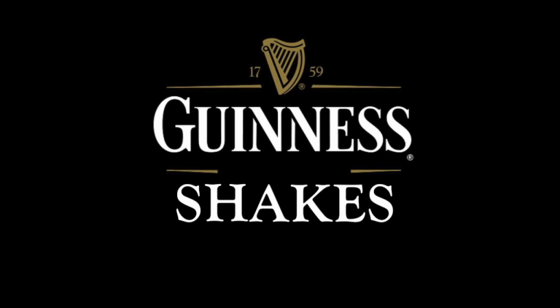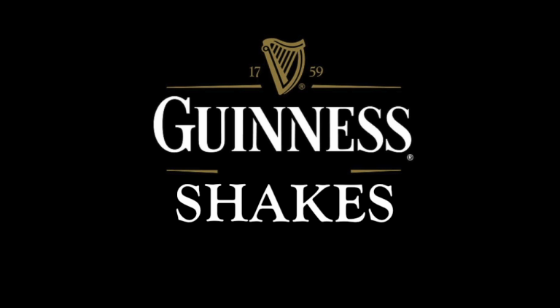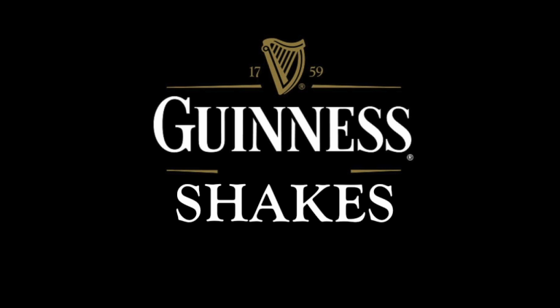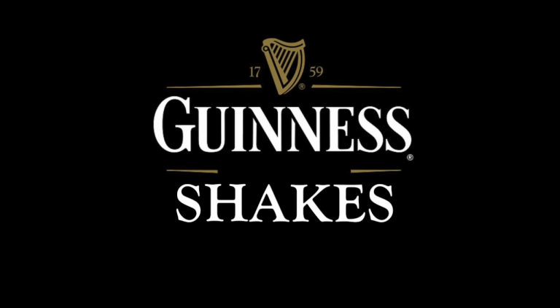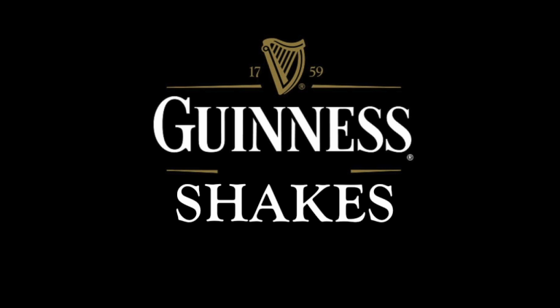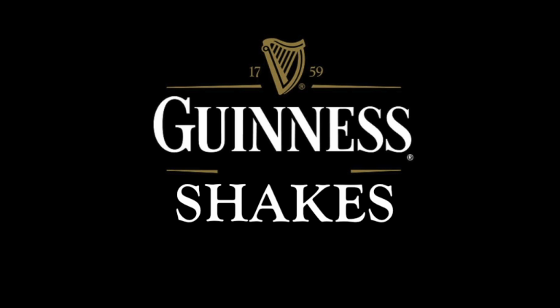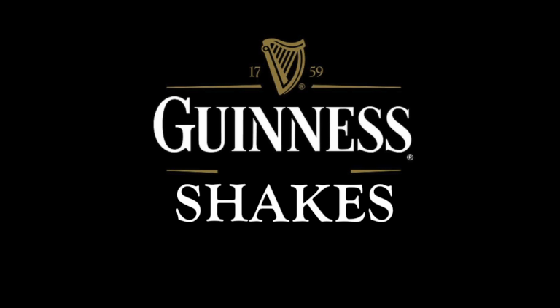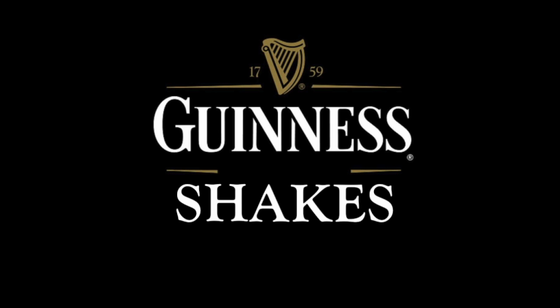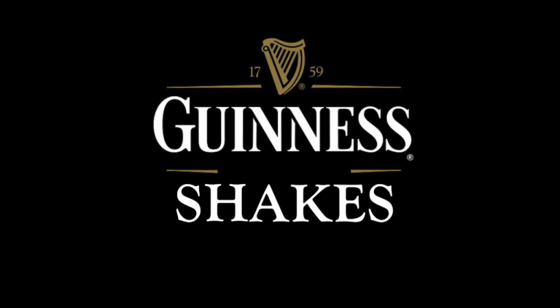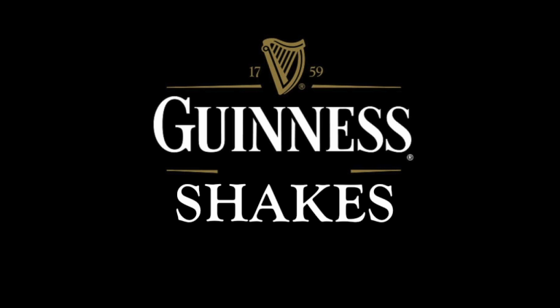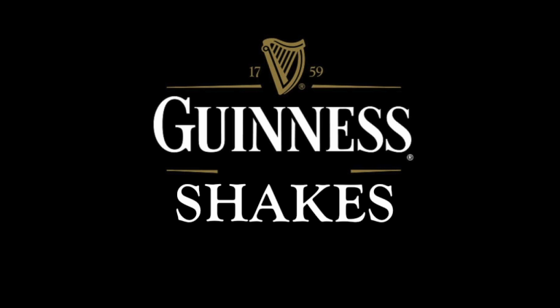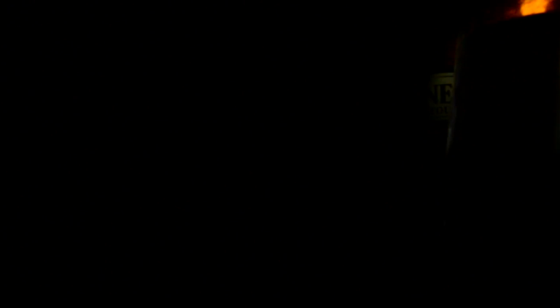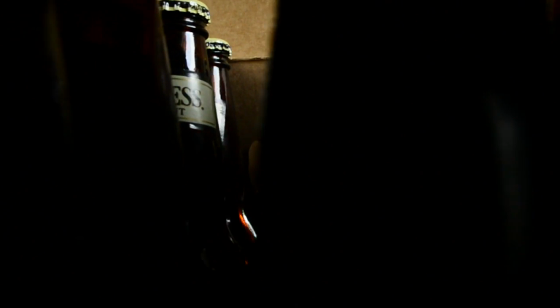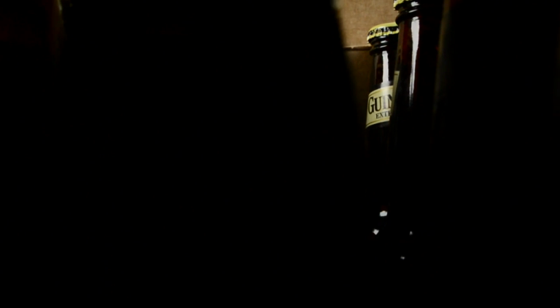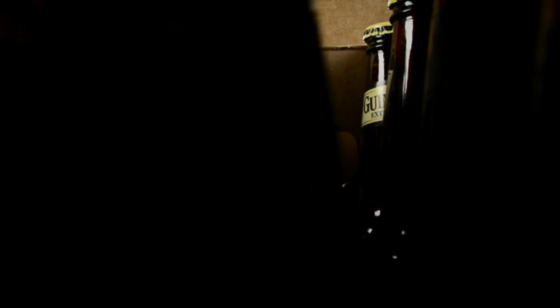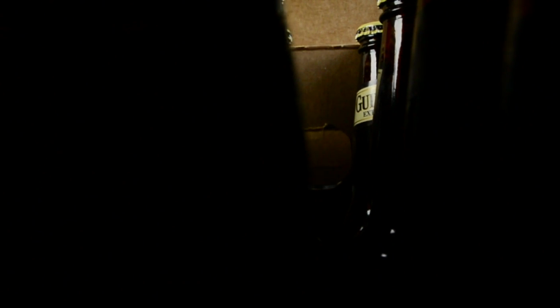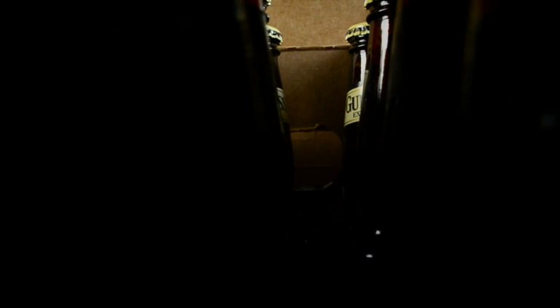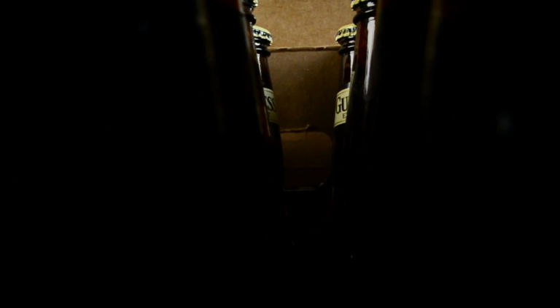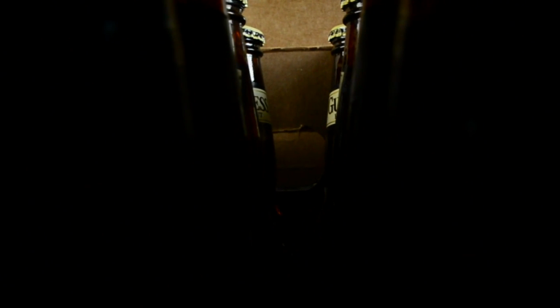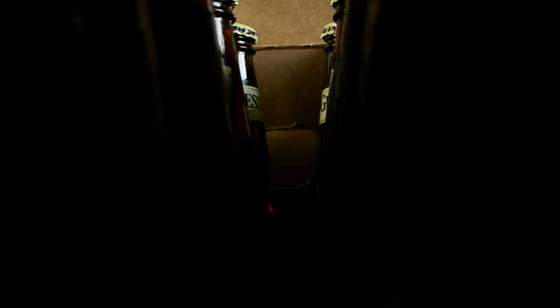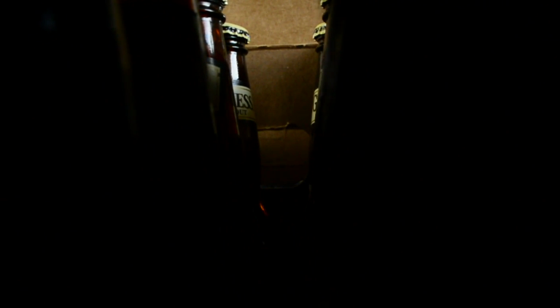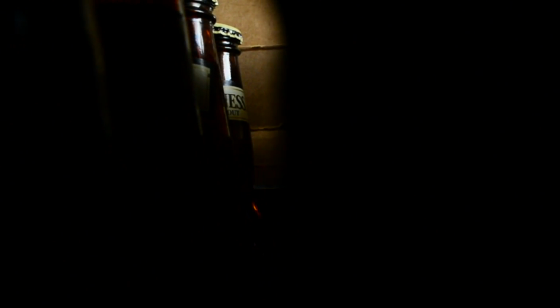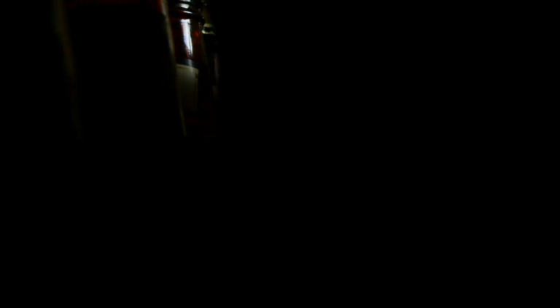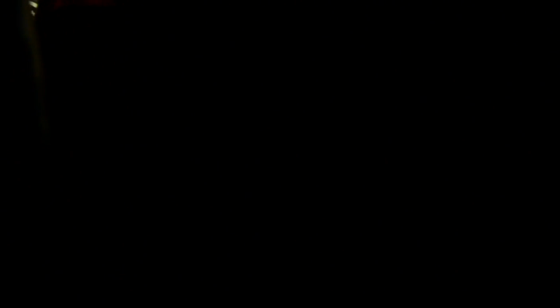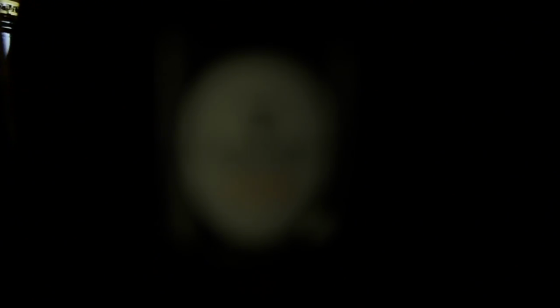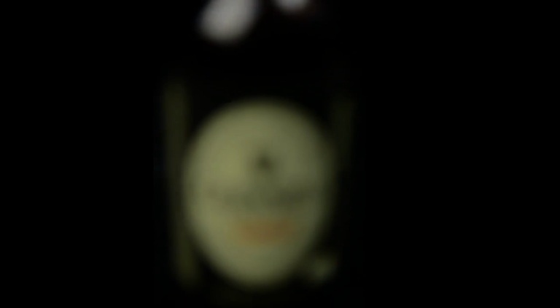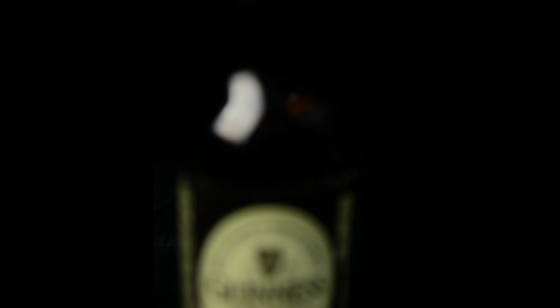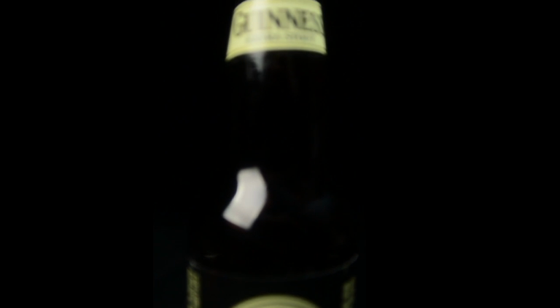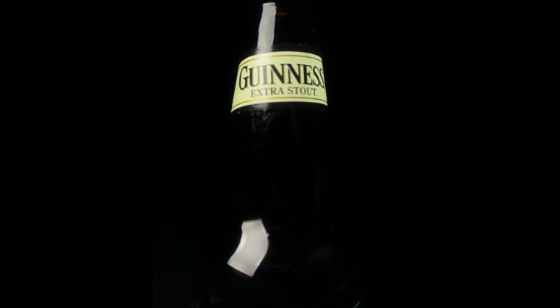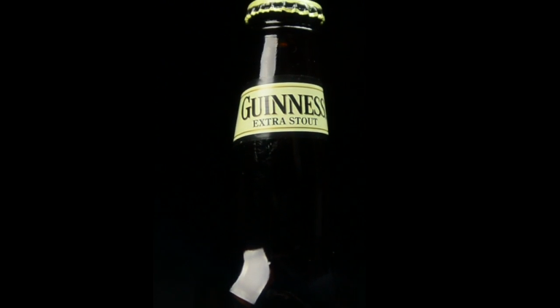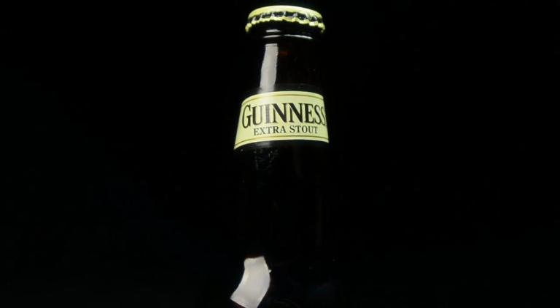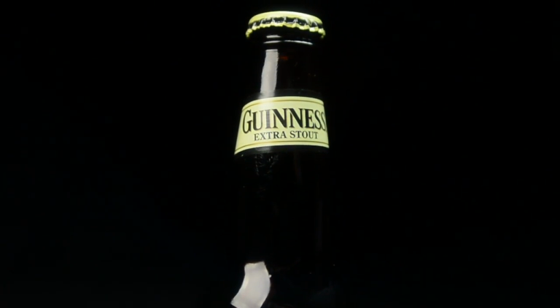Guinness Shakes. So you want a tasty shake? Here's one single simple recipe. Grab some necessary things.